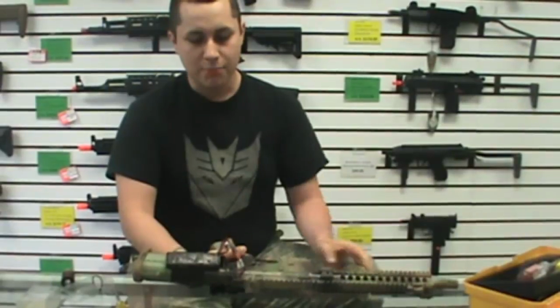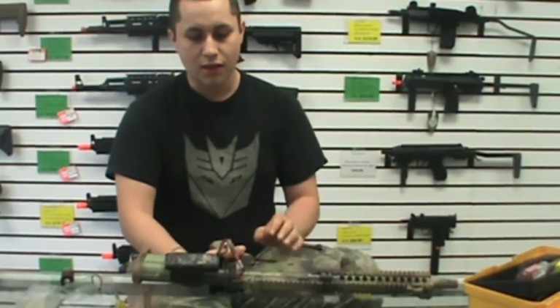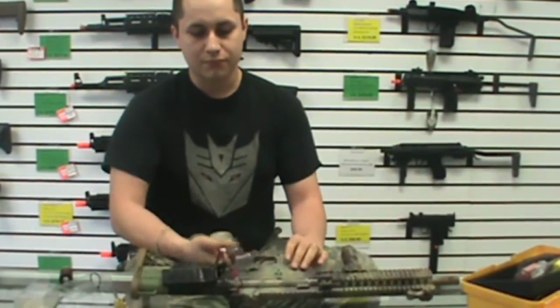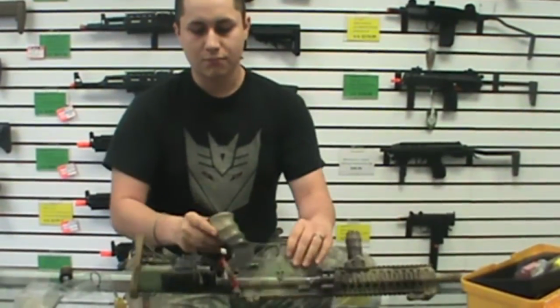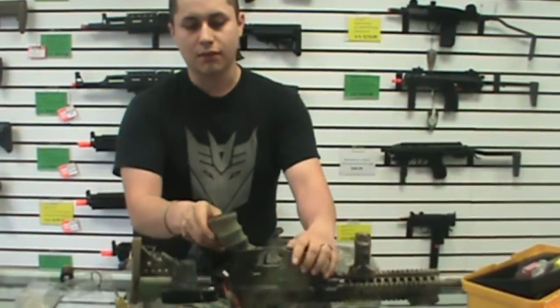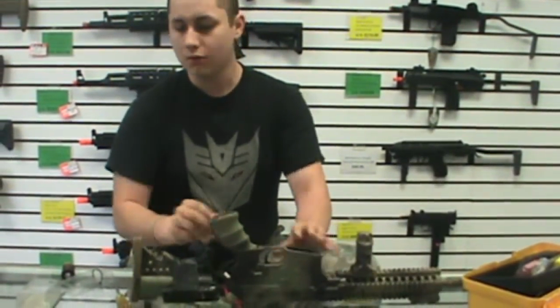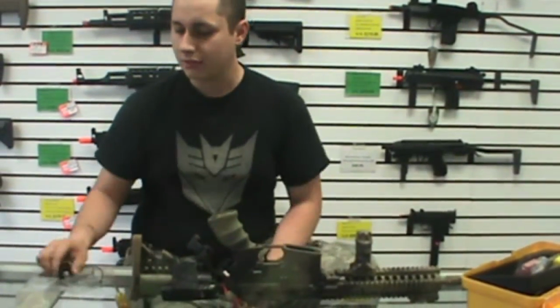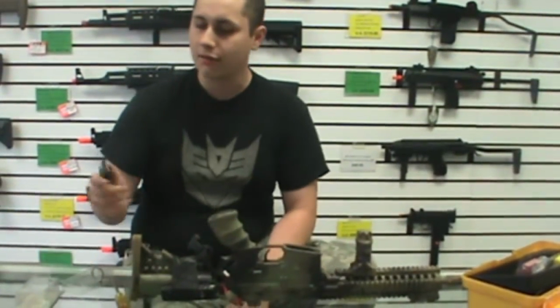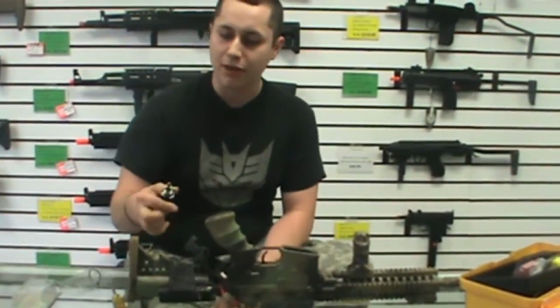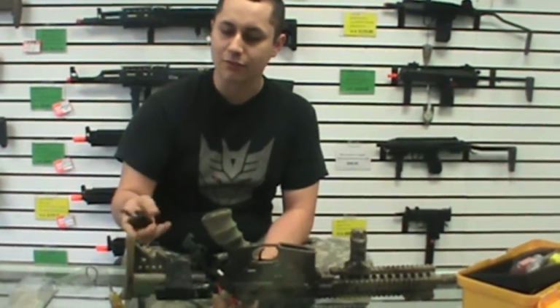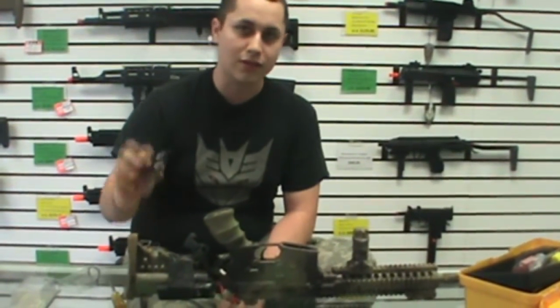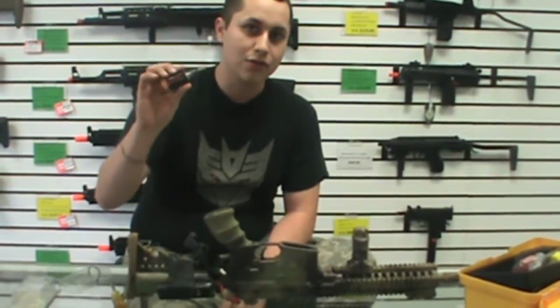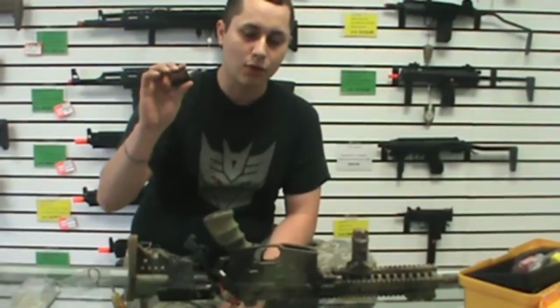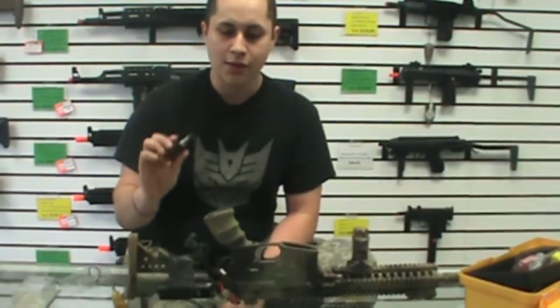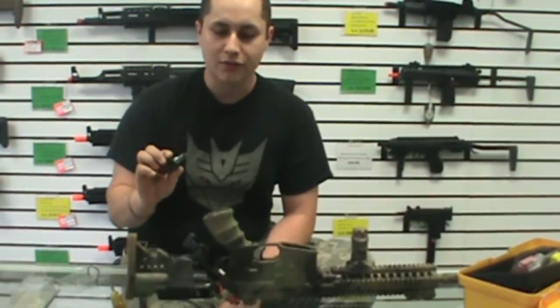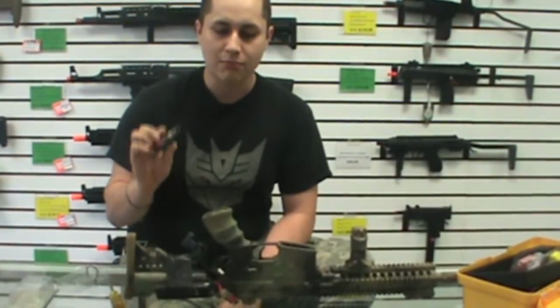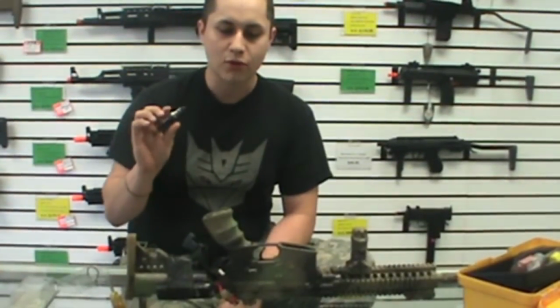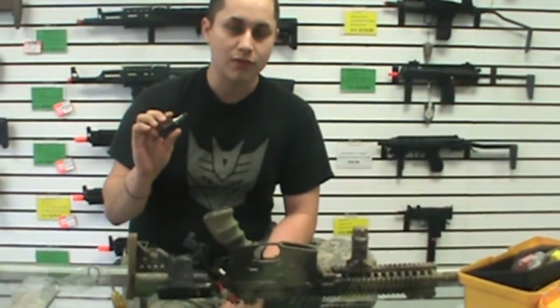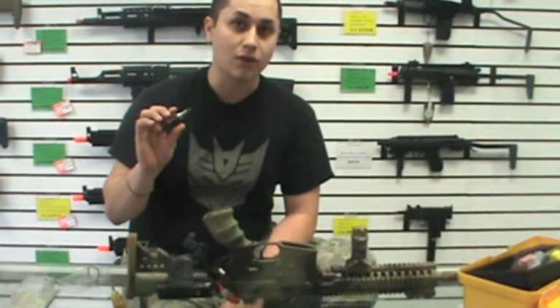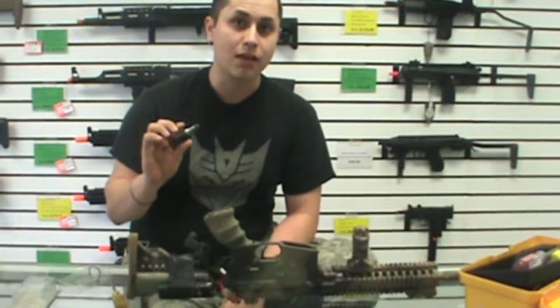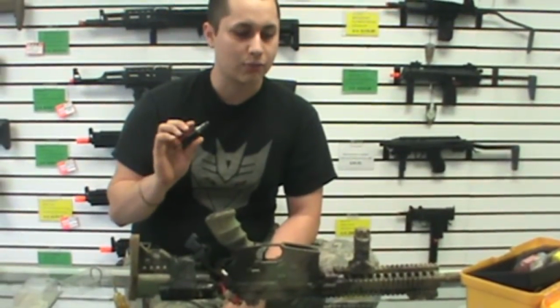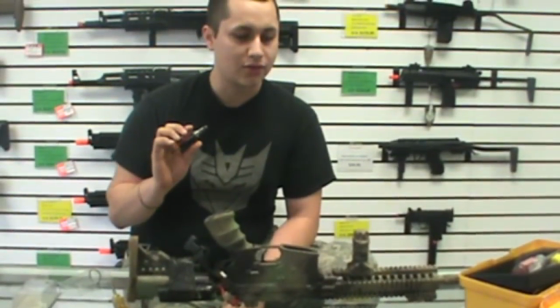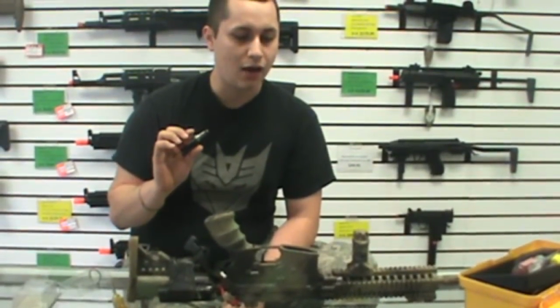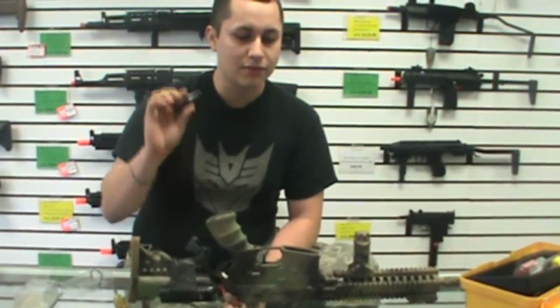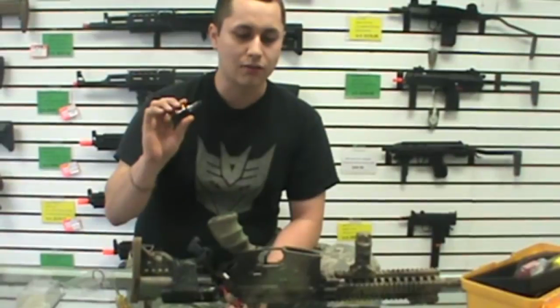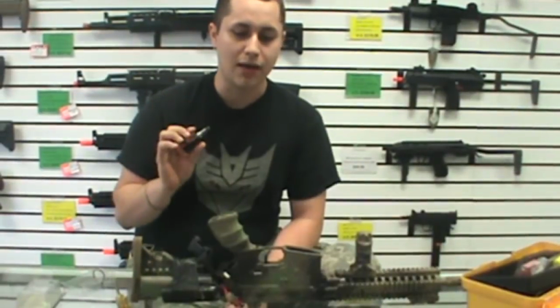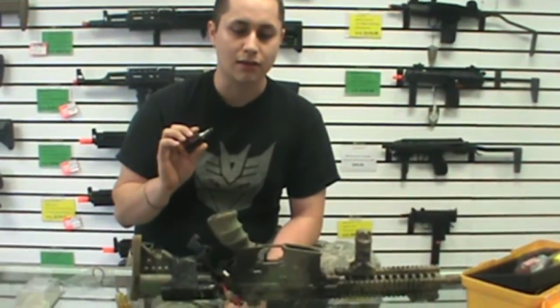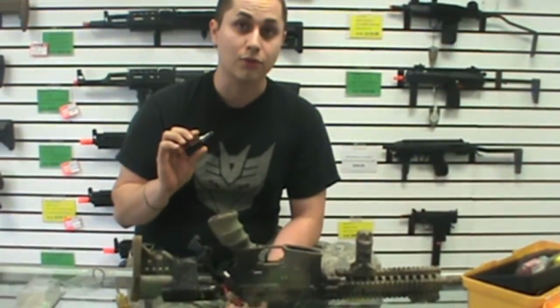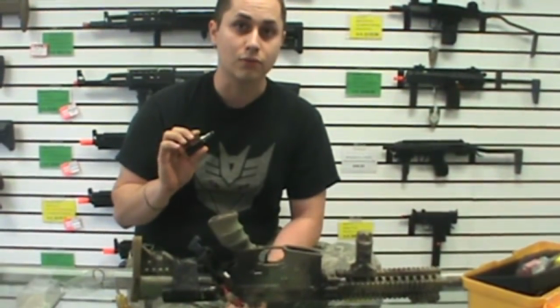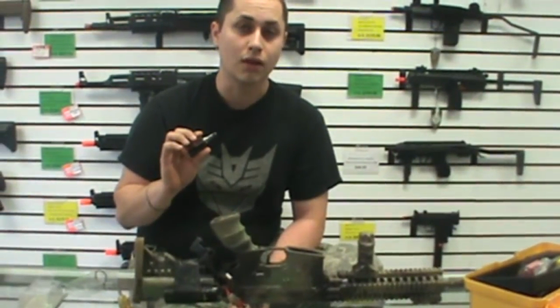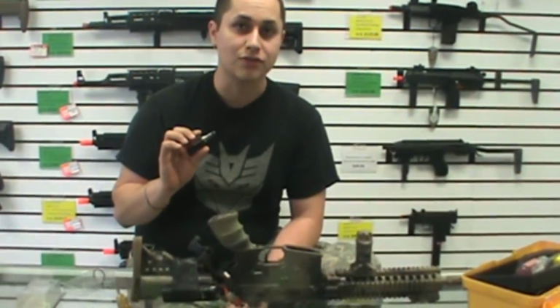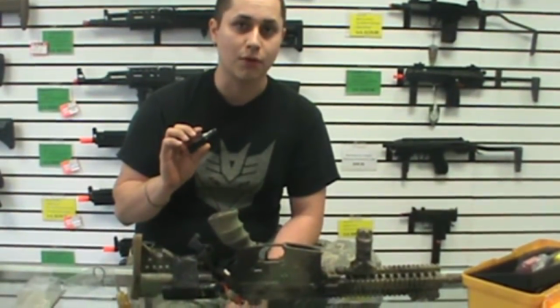I'm going to be comparing this against my Lonex A2 high torque. This has been my motor of choice for a long time now and we're going to see how this sounds in my gun as opposed to ASG's new motor.